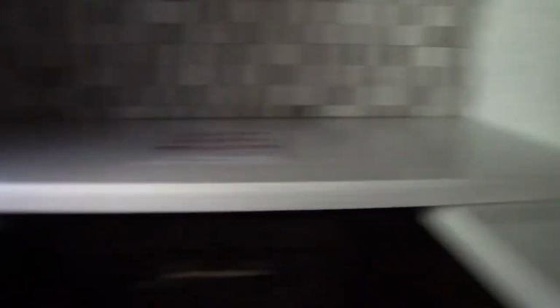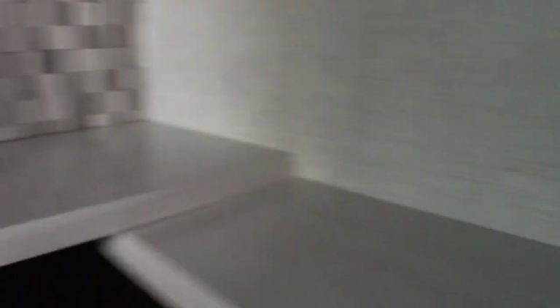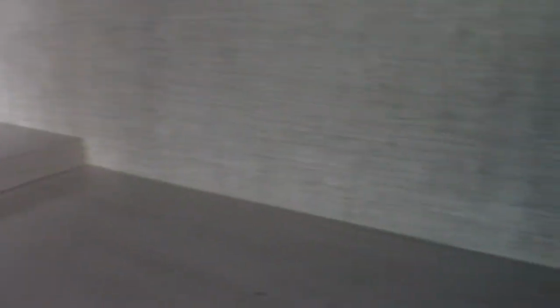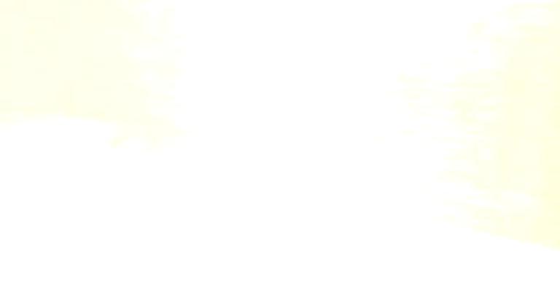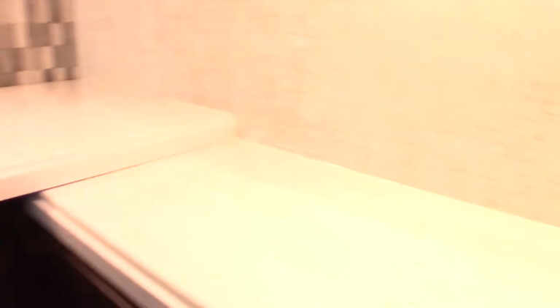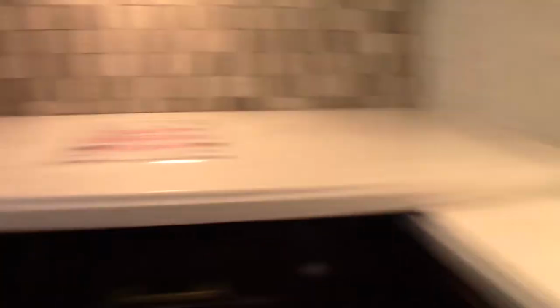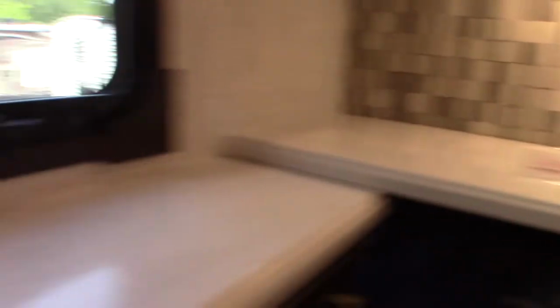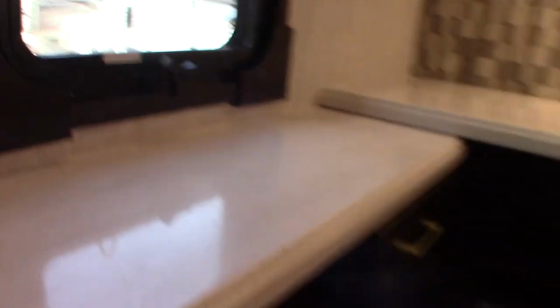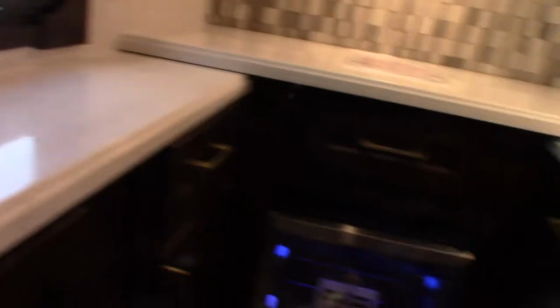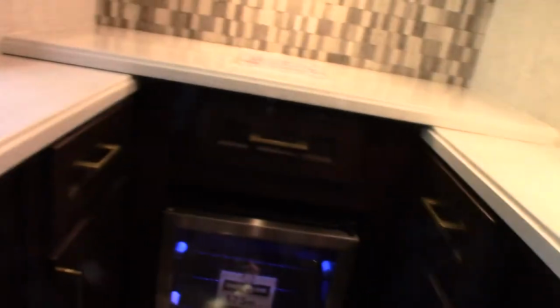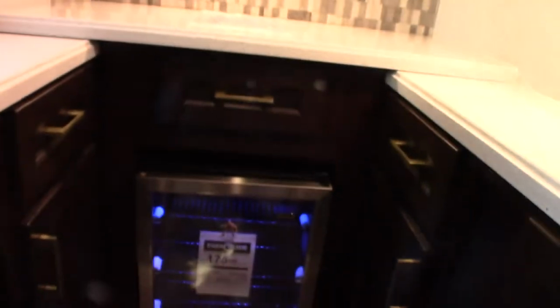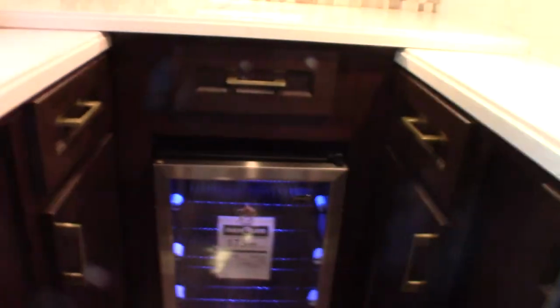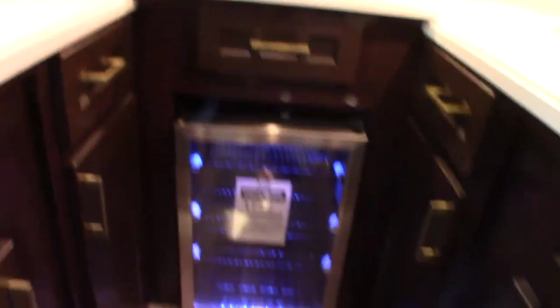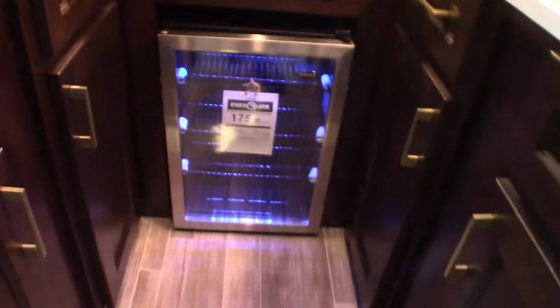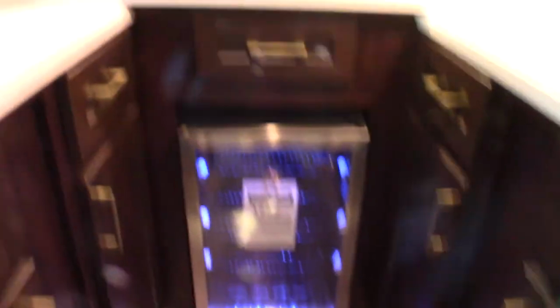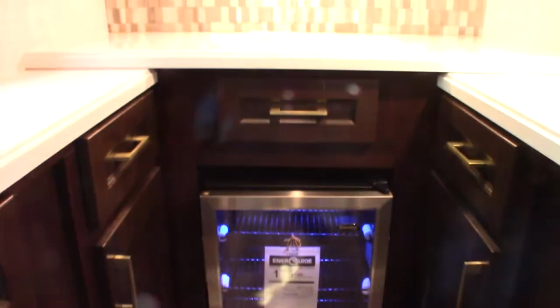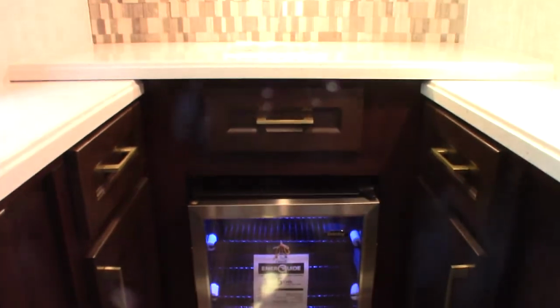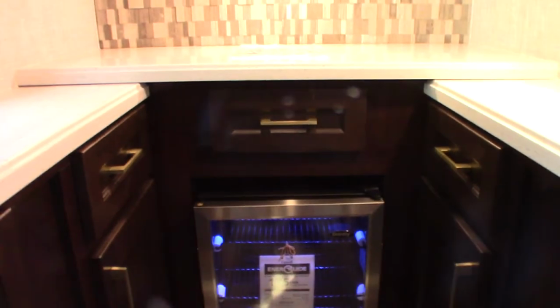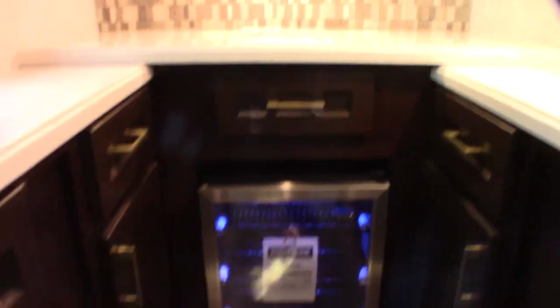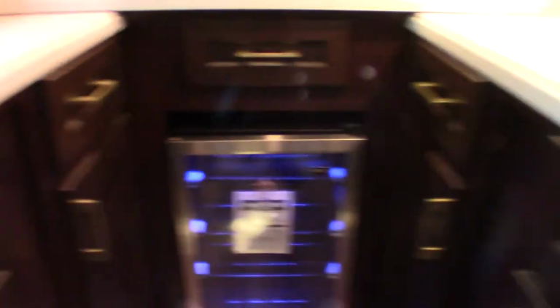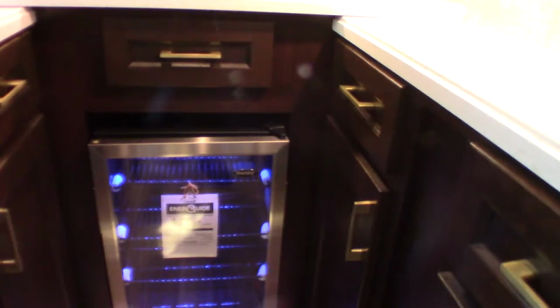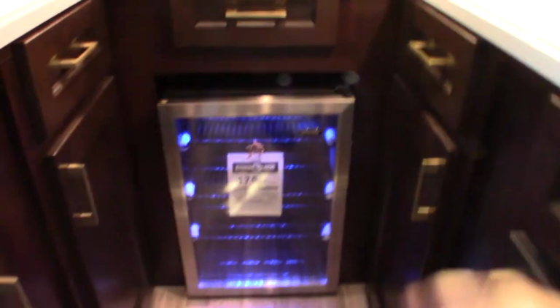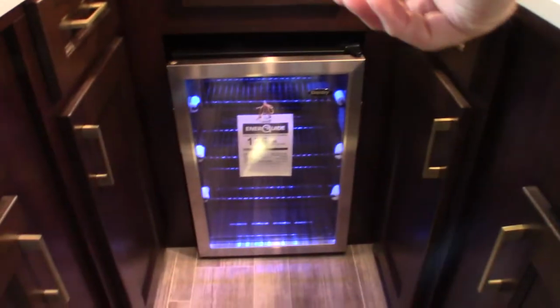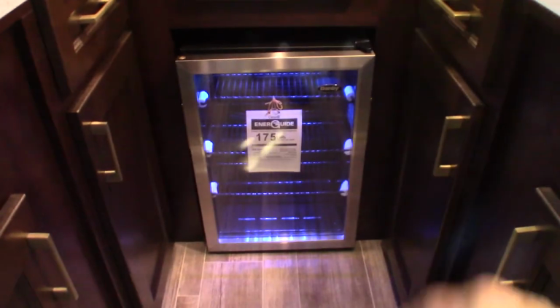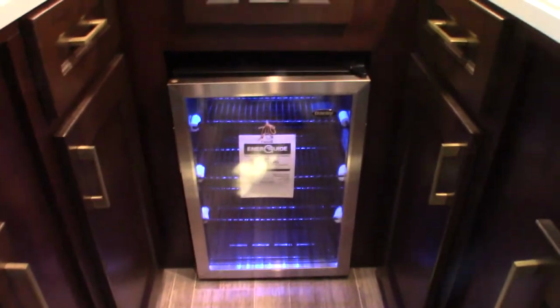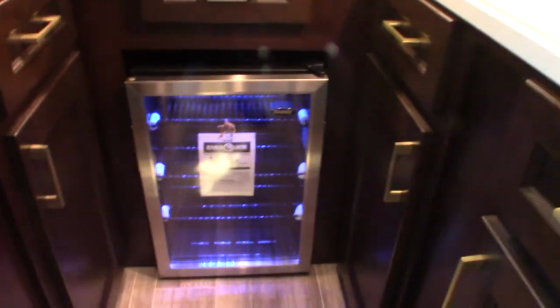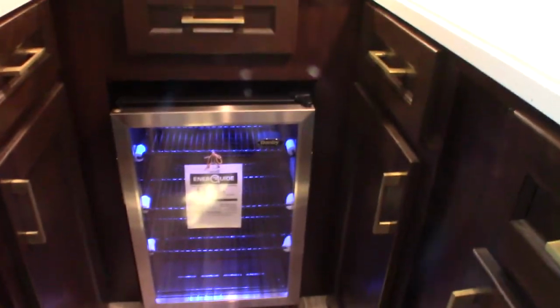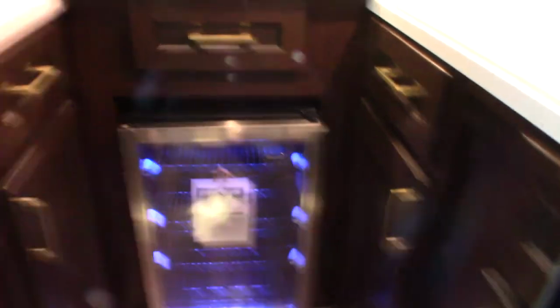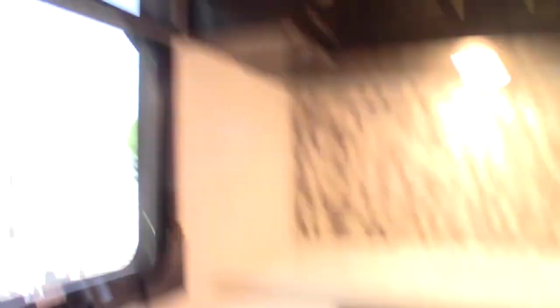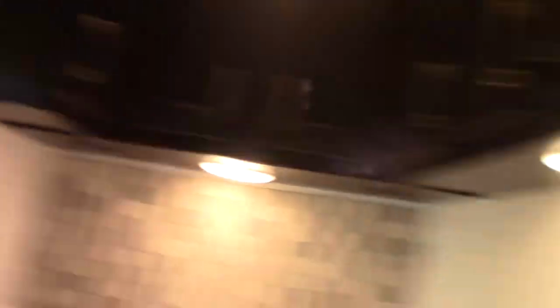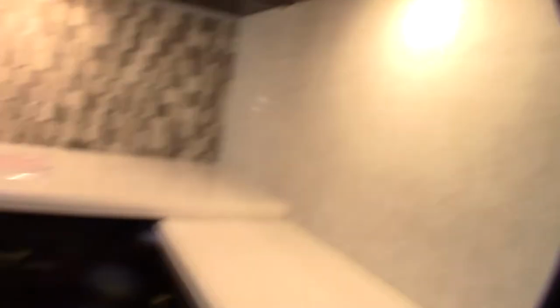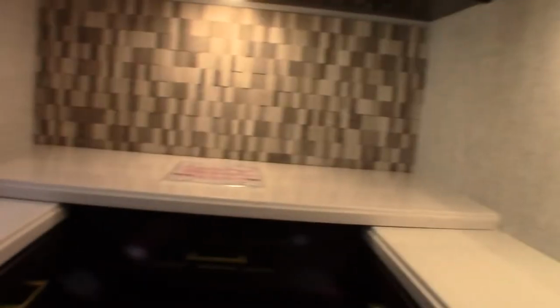This is a little pantry — like a butler's pantry. You have a chiller, a beverage cooler, and plenty of storage in here of course.